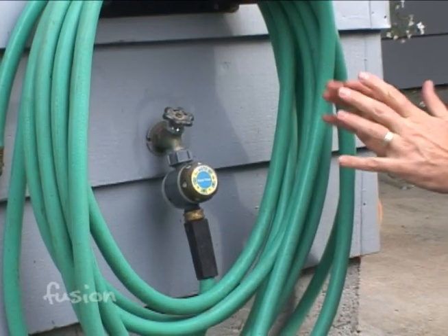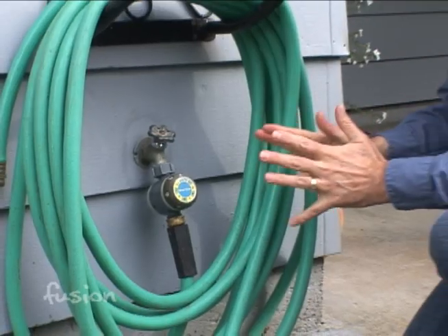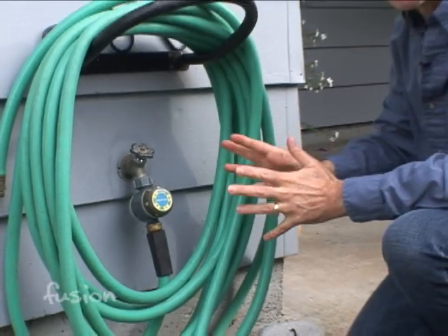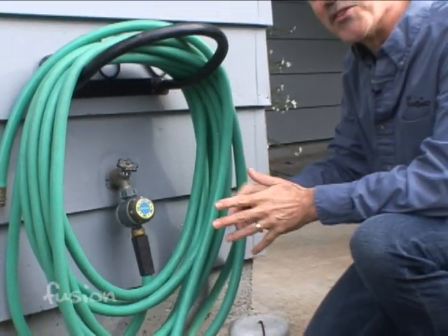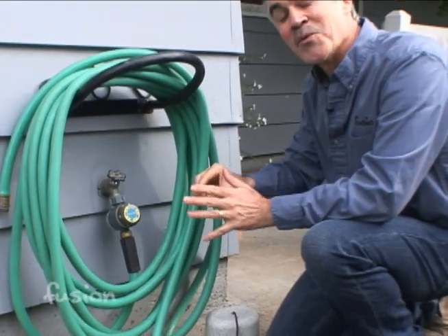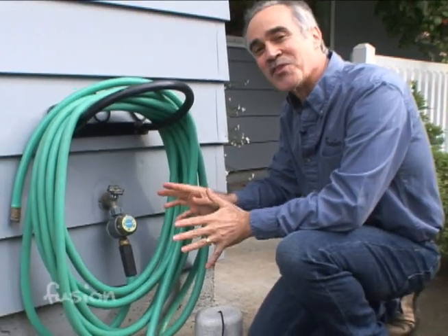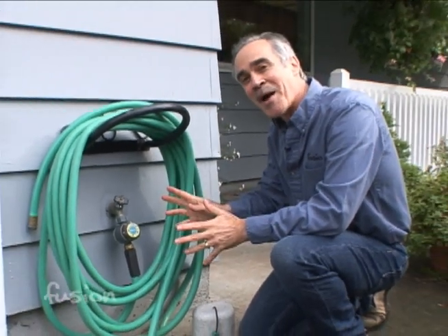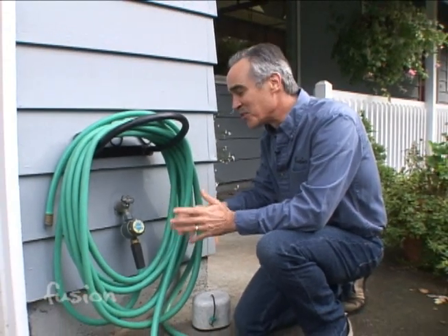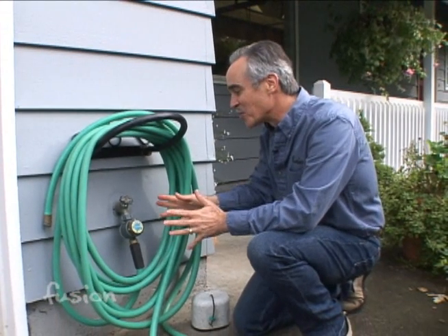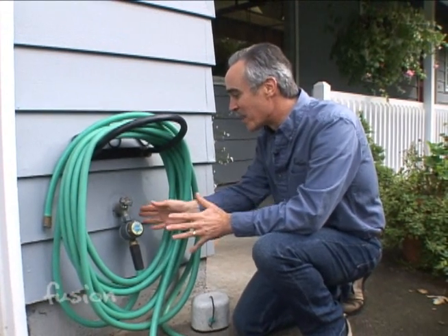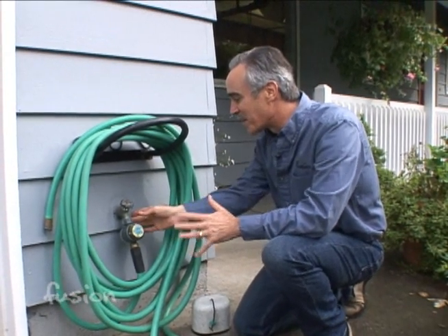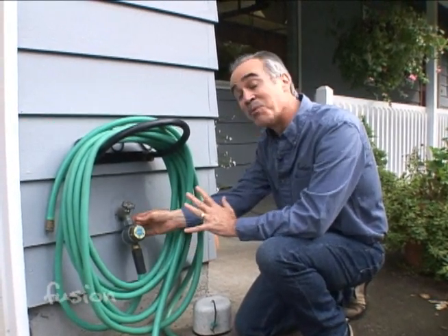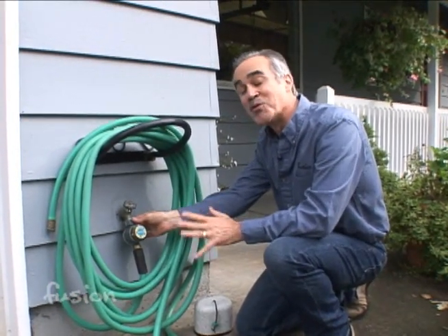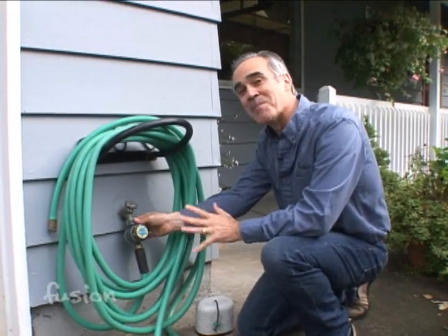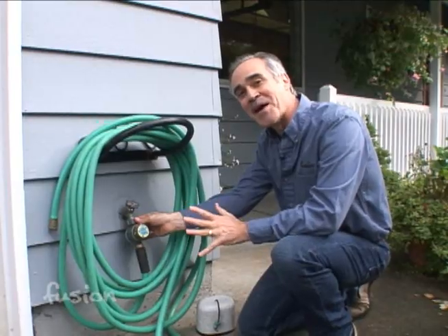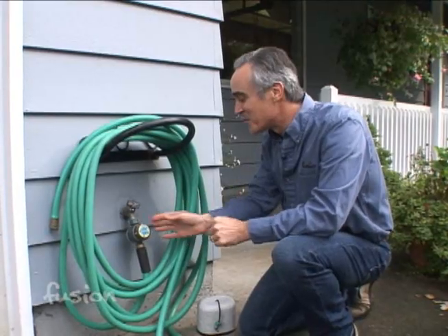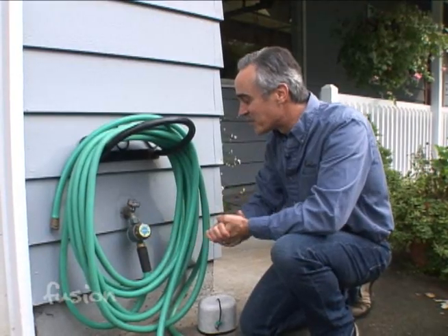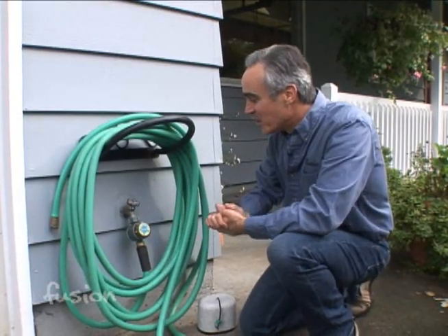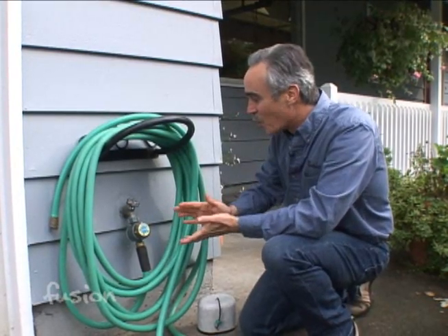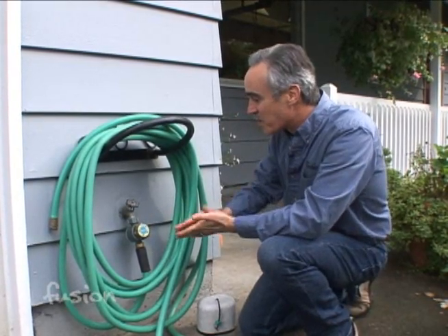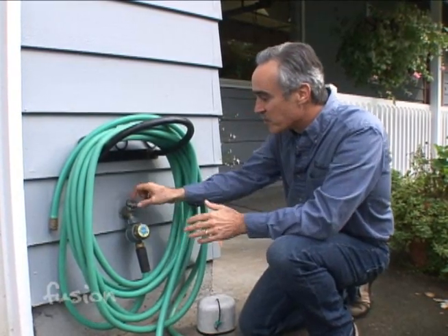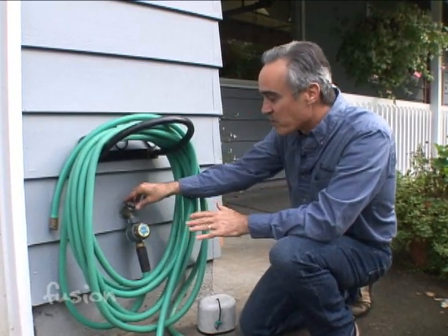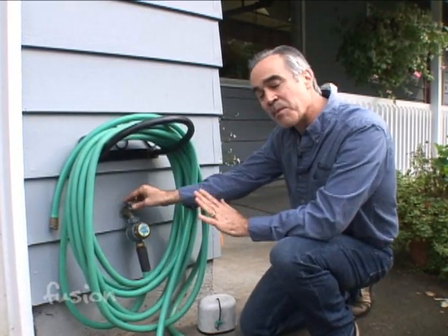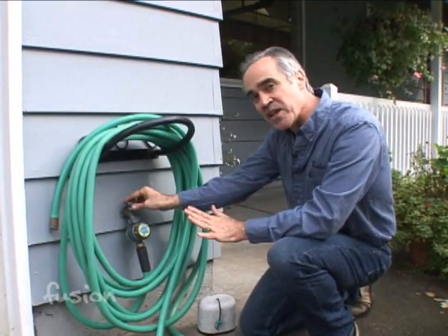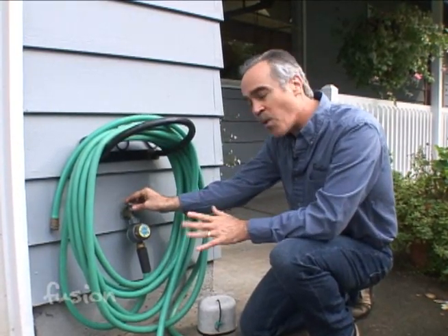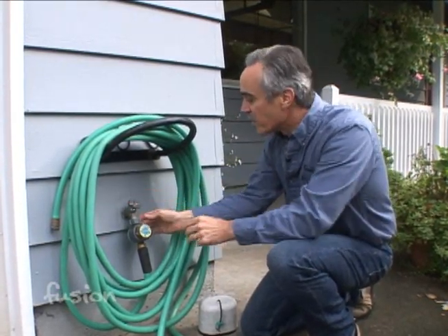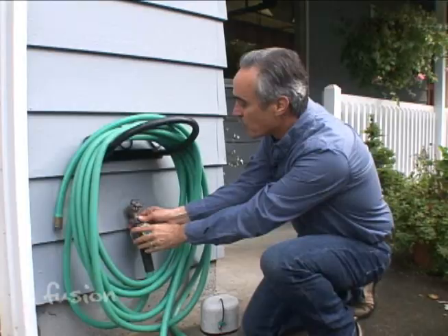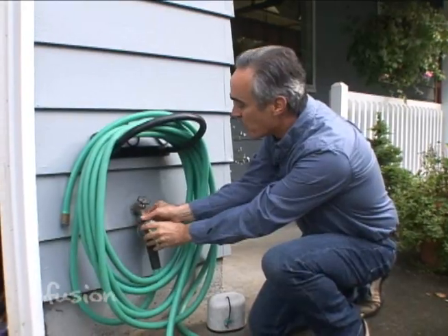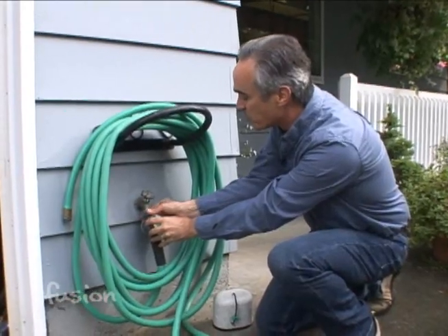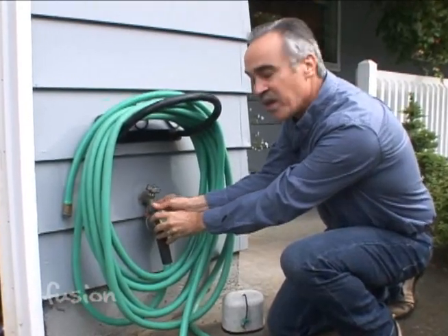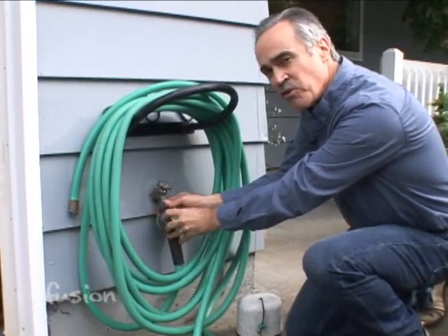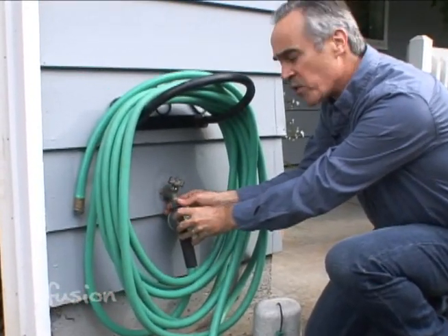It's time for winter preparations and the first item on my list is making sure that I'm not going to have a frozen pipe on my outdoor faucet. What I'm going to do is first shut down the water and then remove the hose.